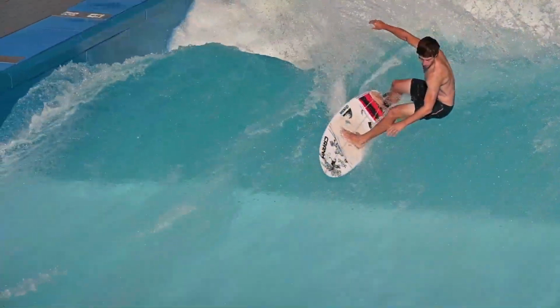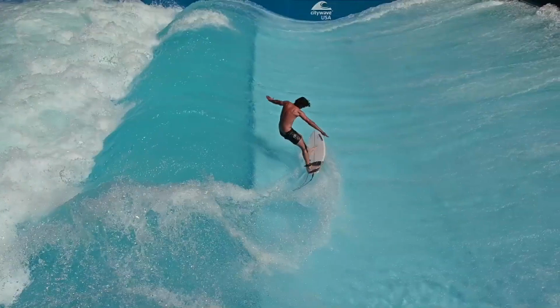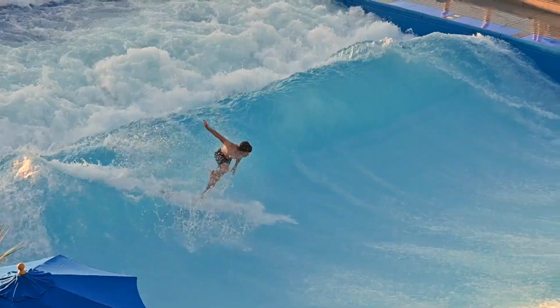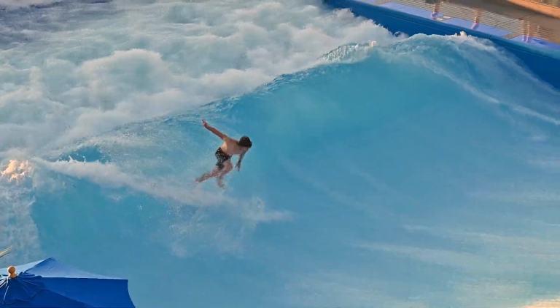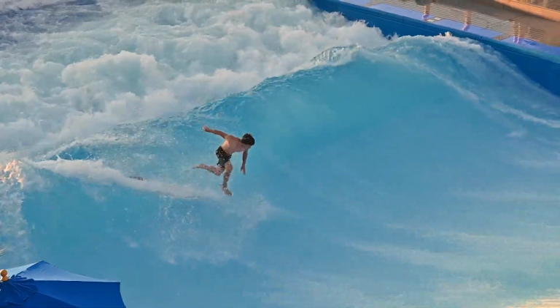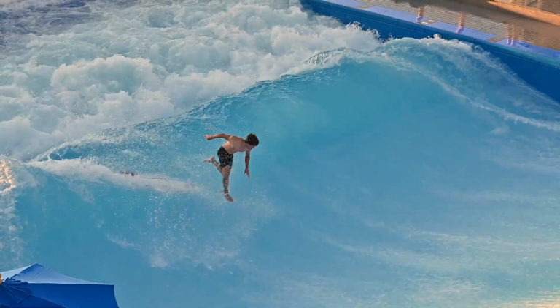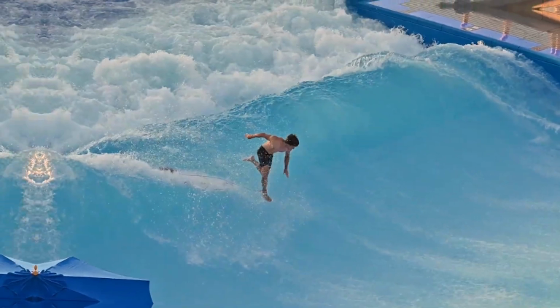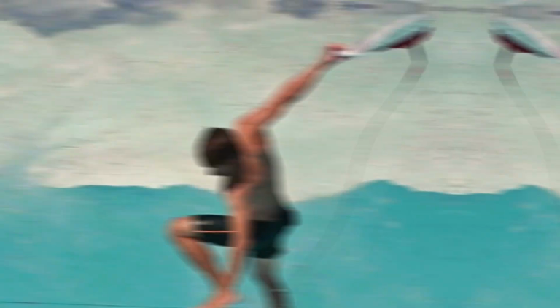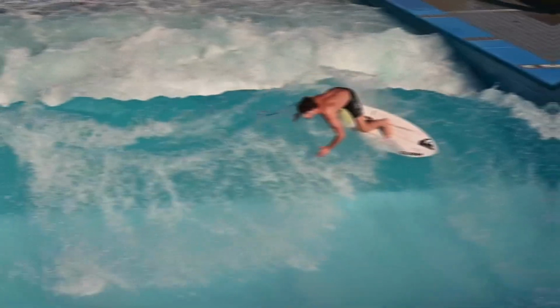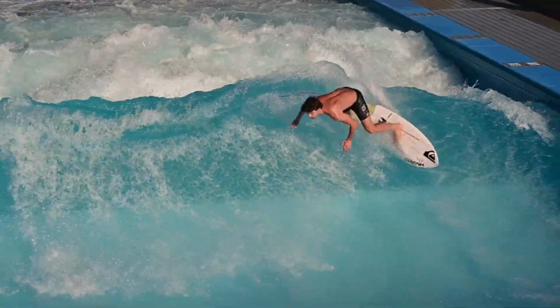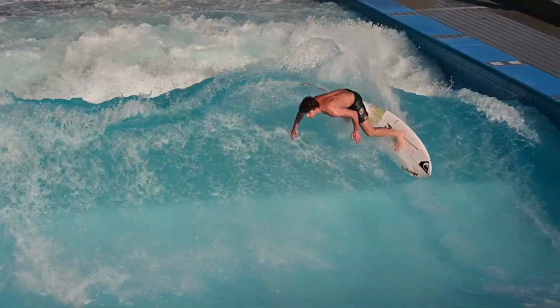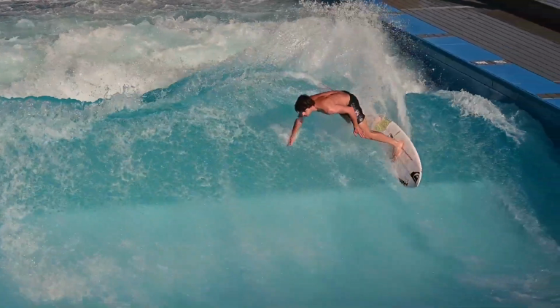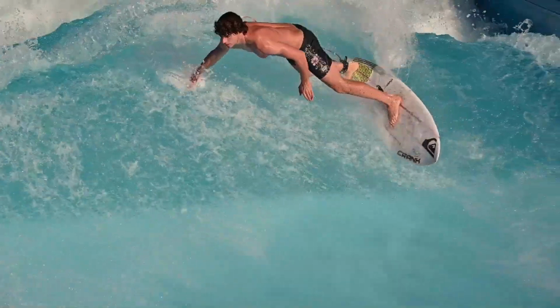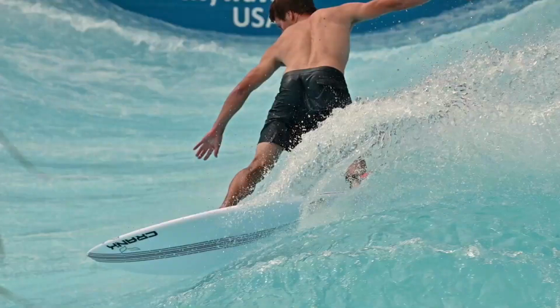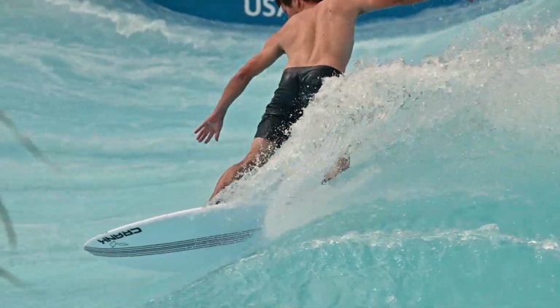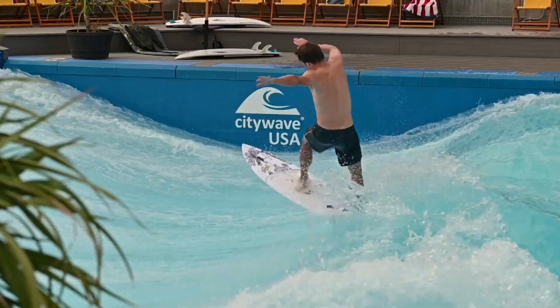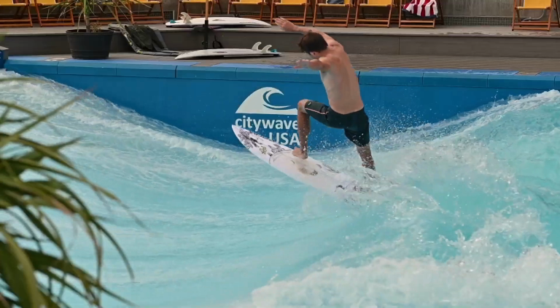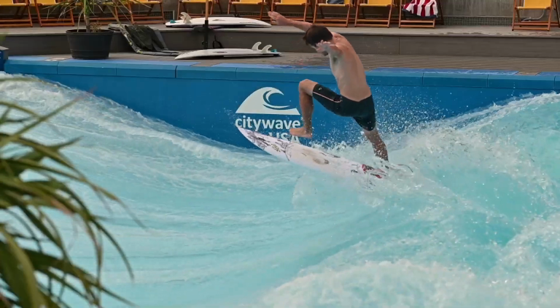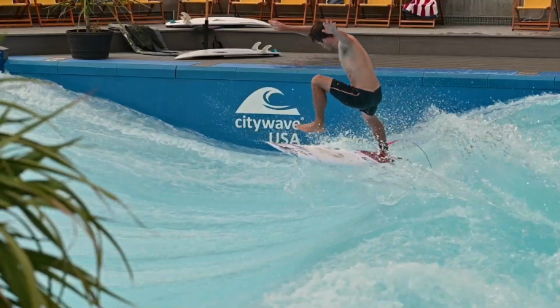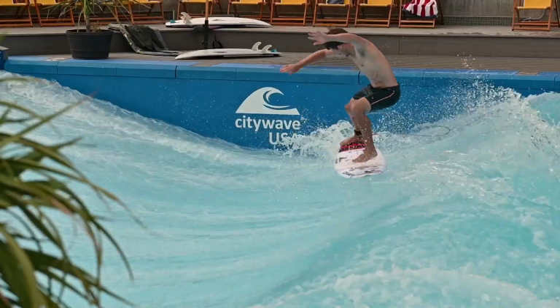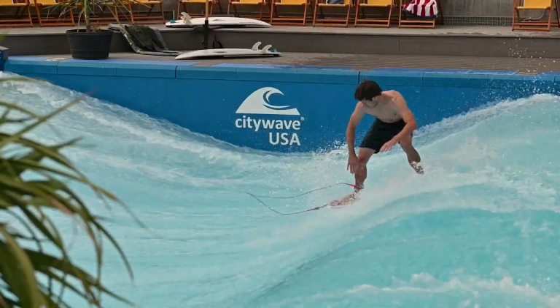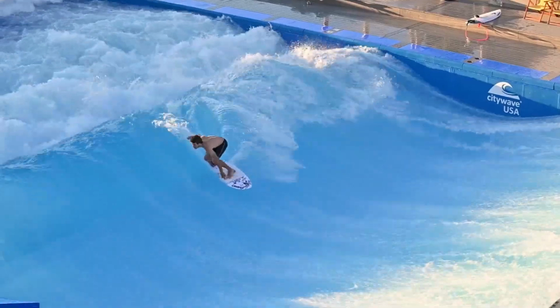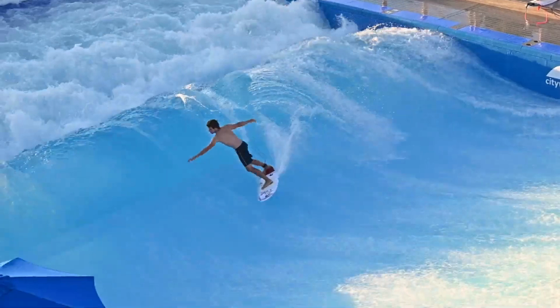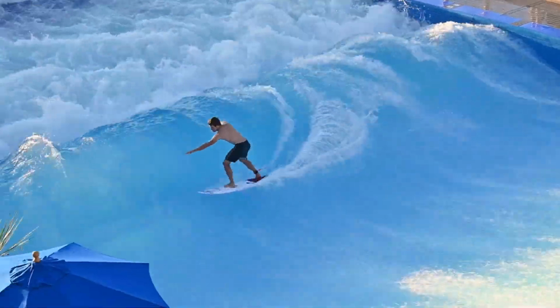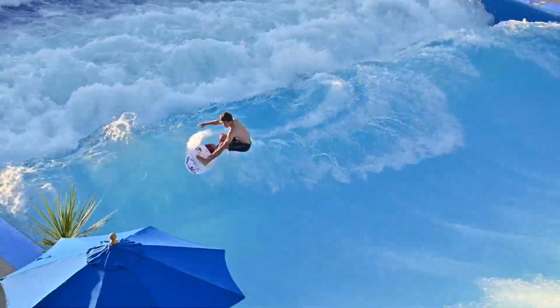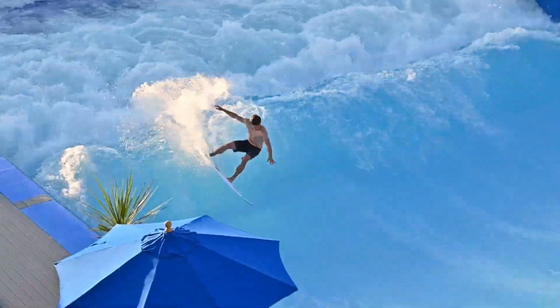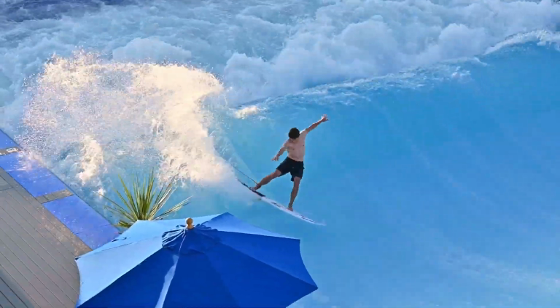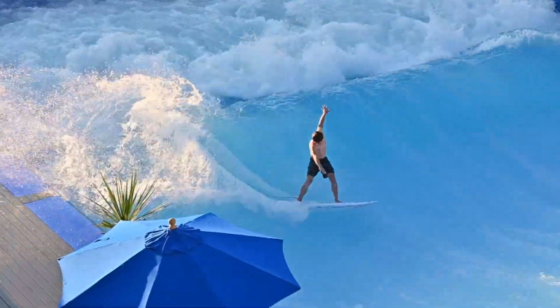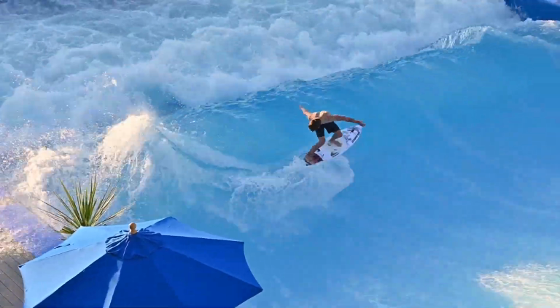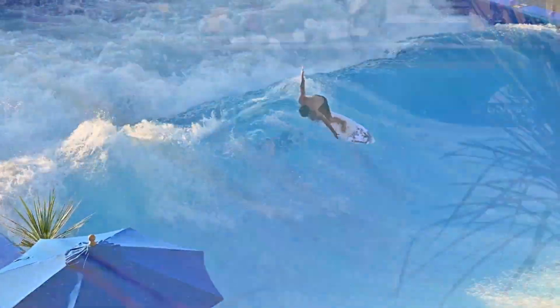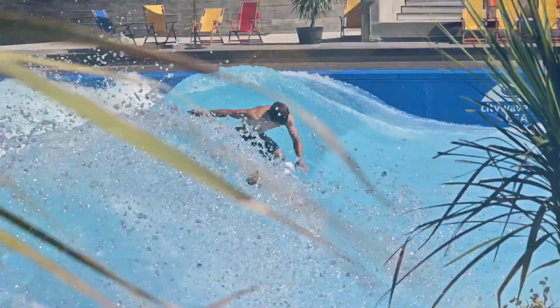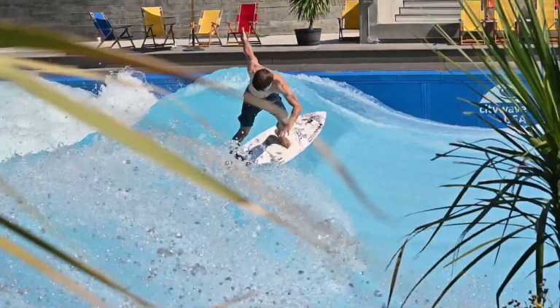The CityWave experience isn't limited to the U.S. — it's available in countries like France, Germany, and Spain, providing surfers worldwide a chance to ride perfect waves.